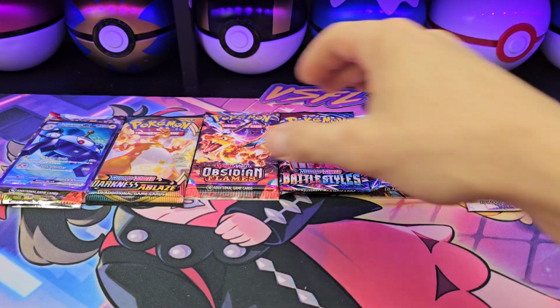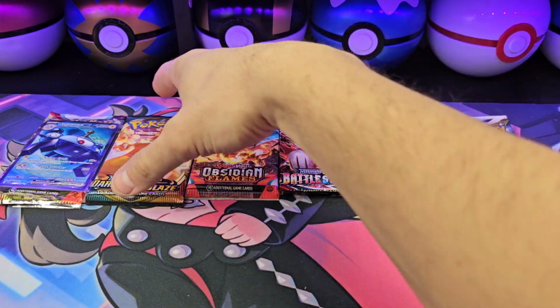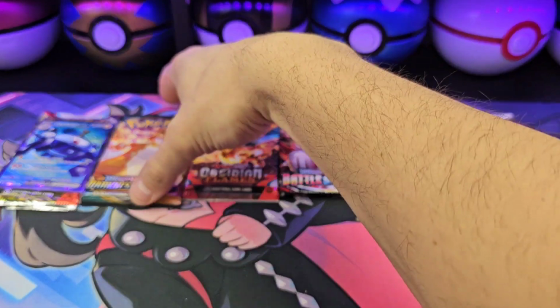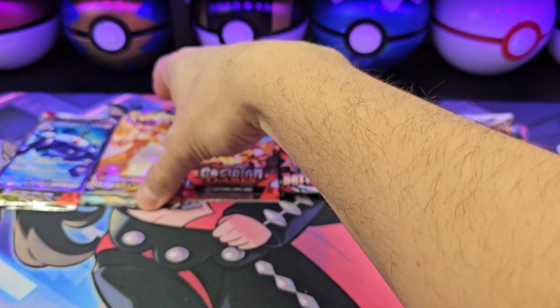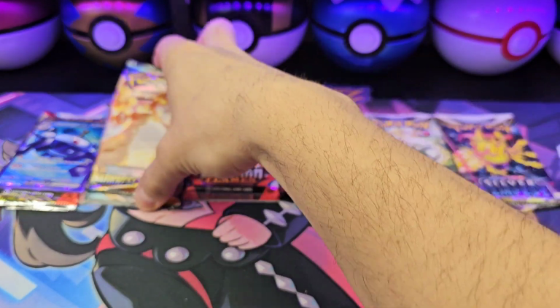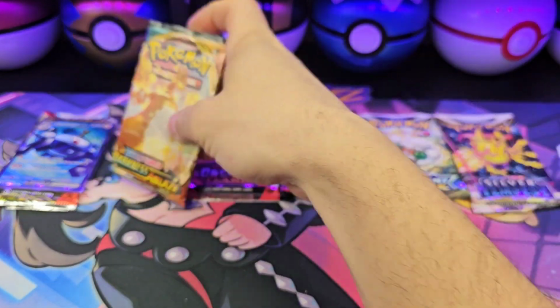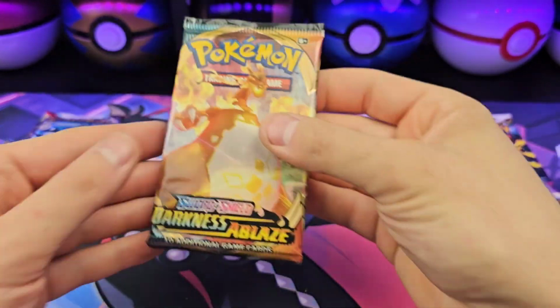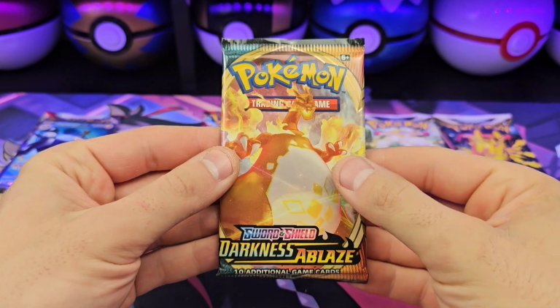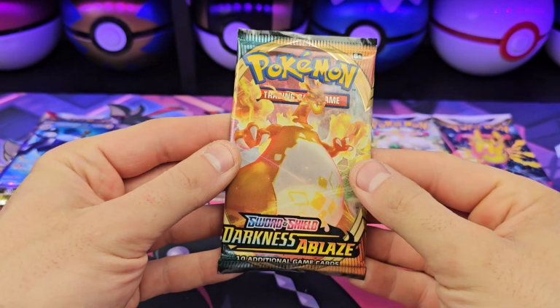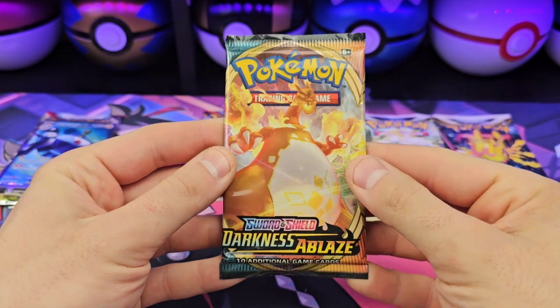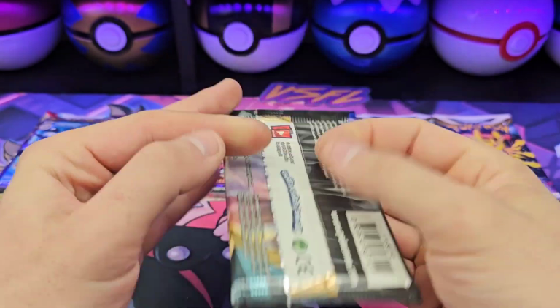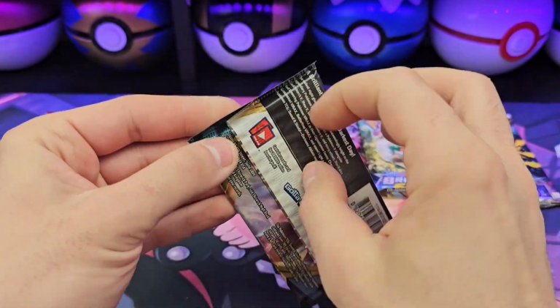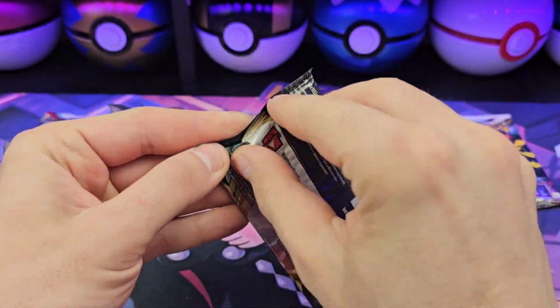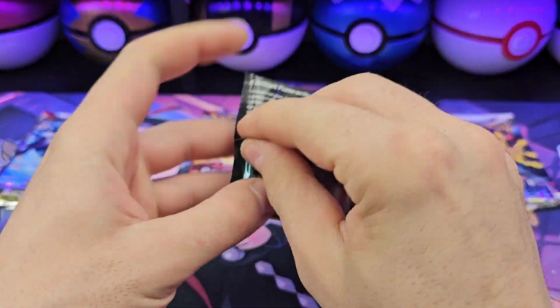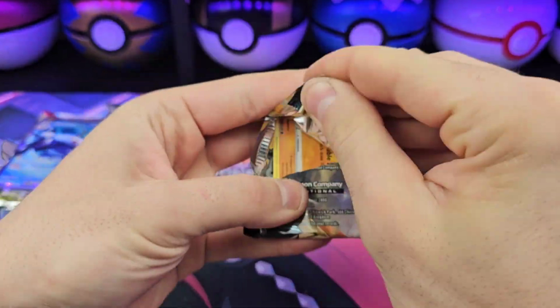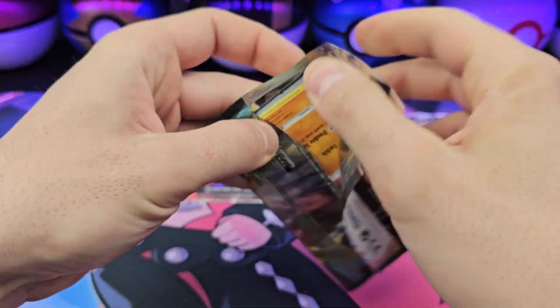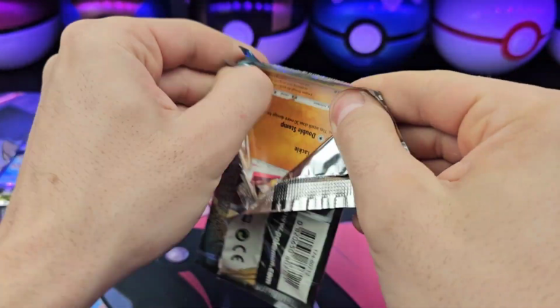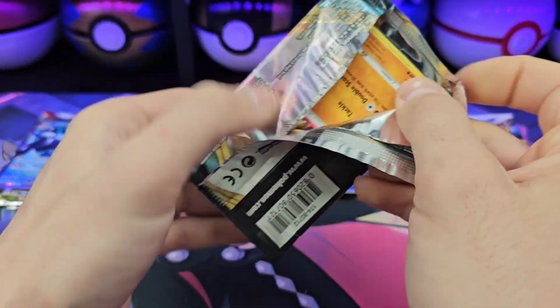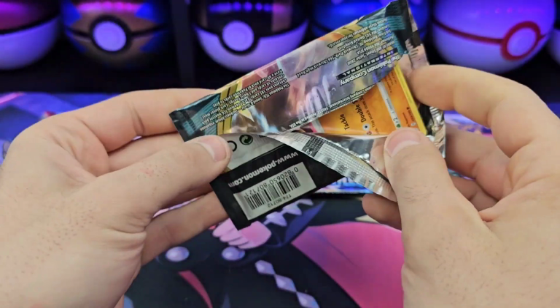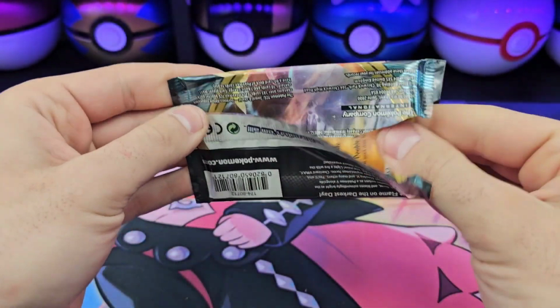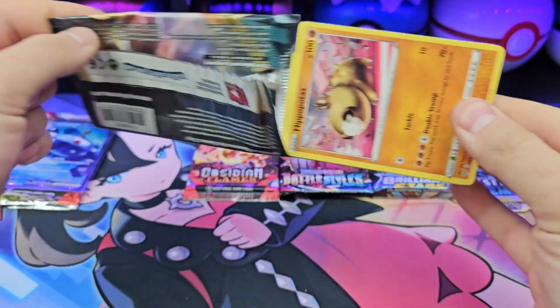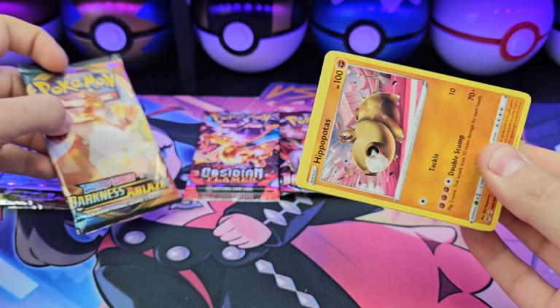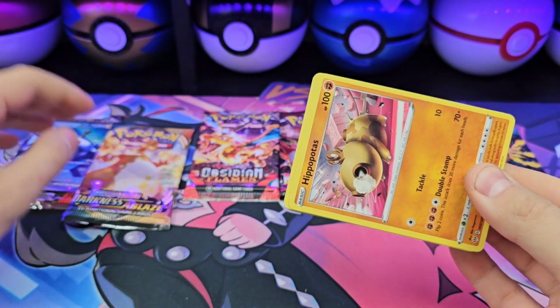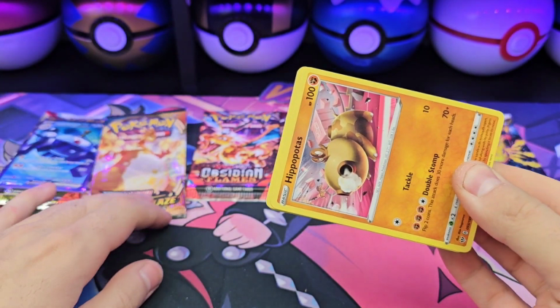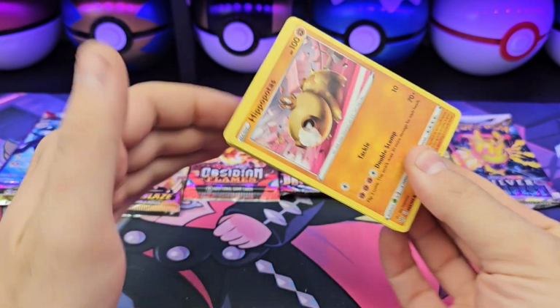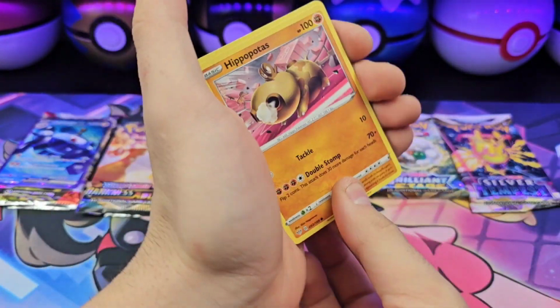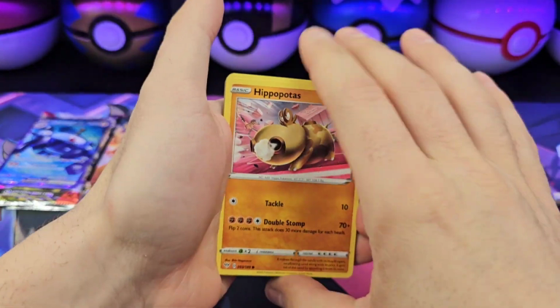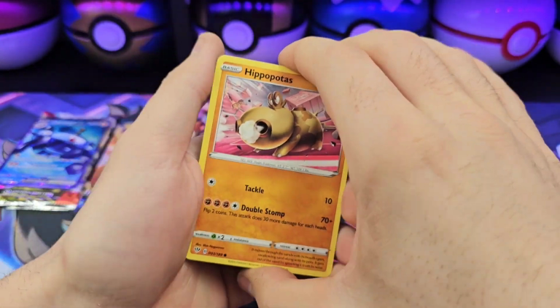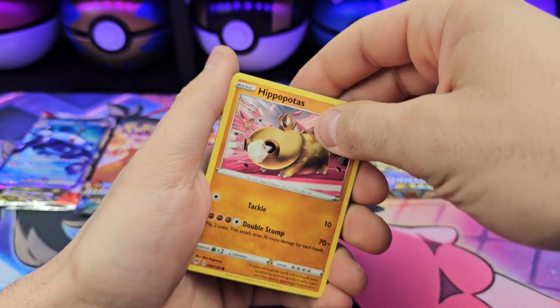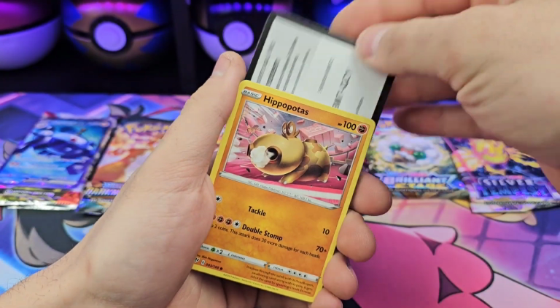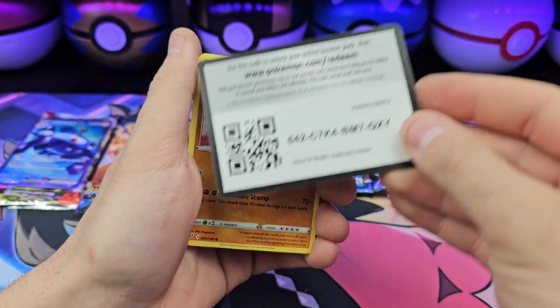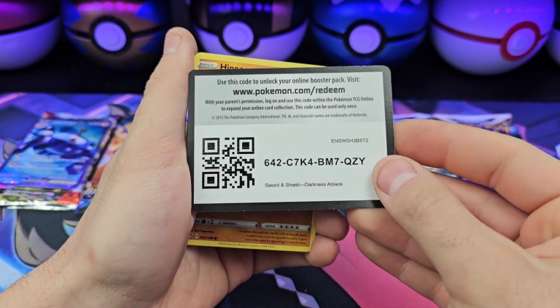Darkness Ablaze — obviously we all know what the only real pull from this set is. Obviously, be happy with Charizard, or a Rainbow of some sort.